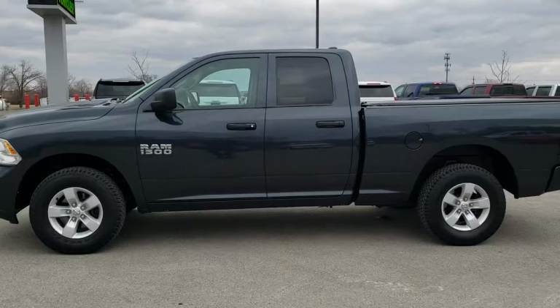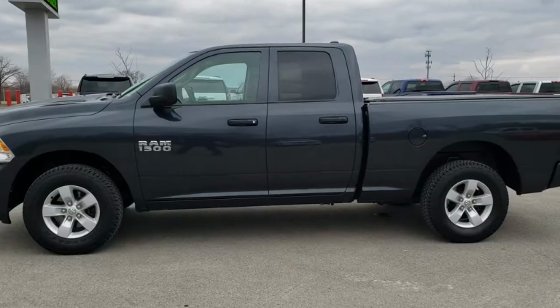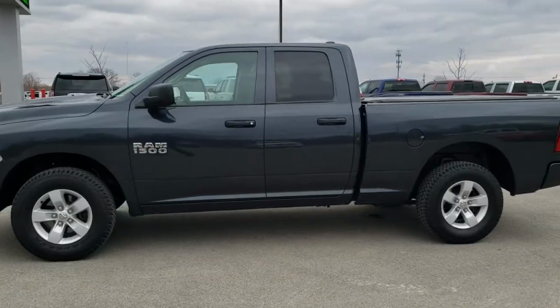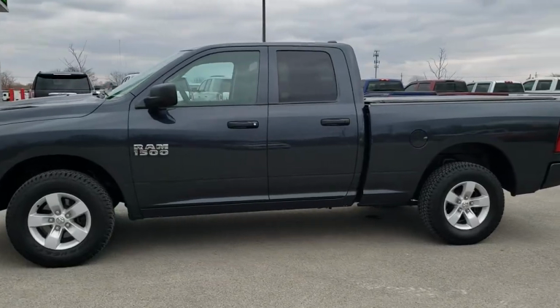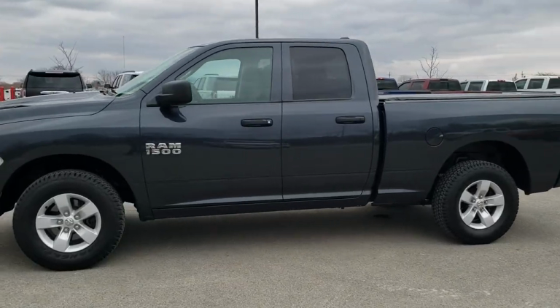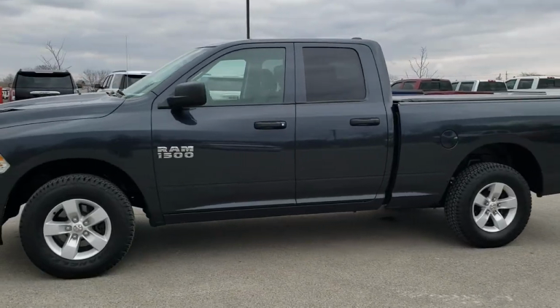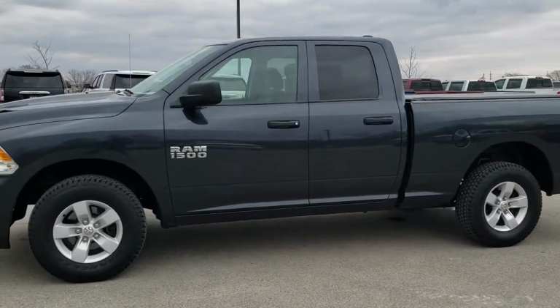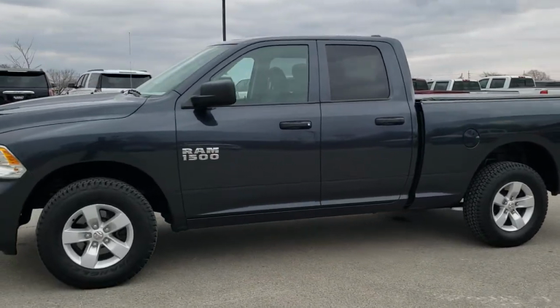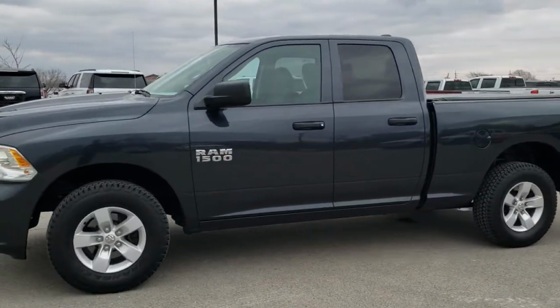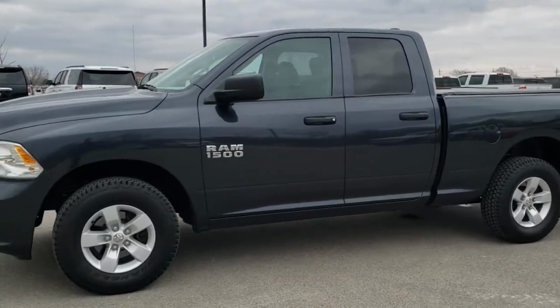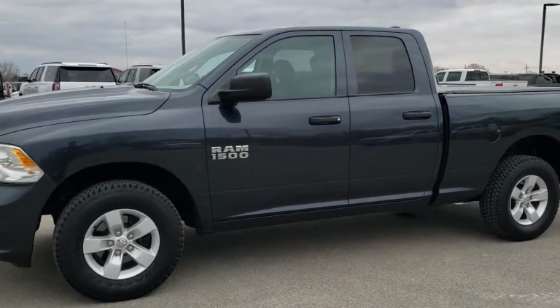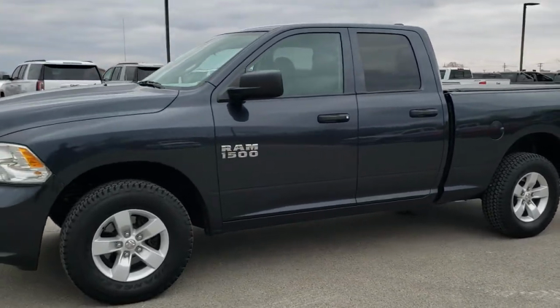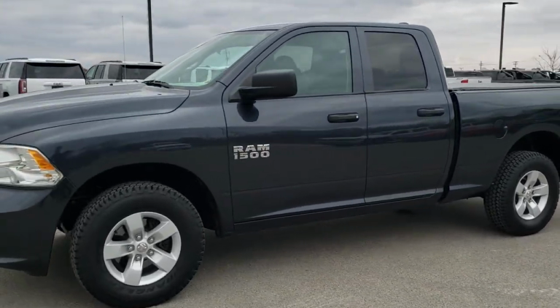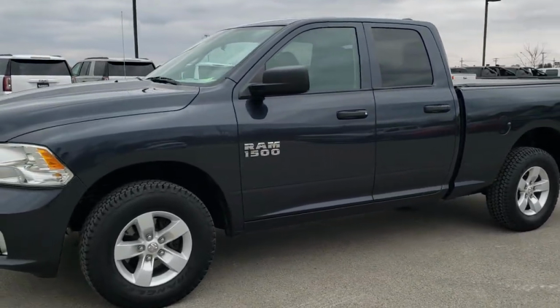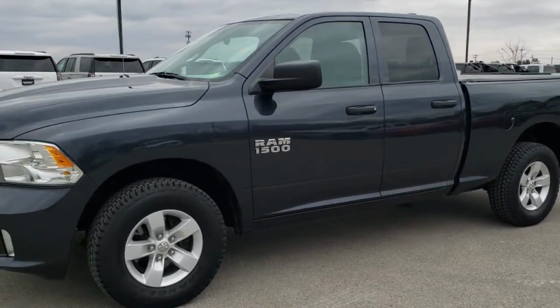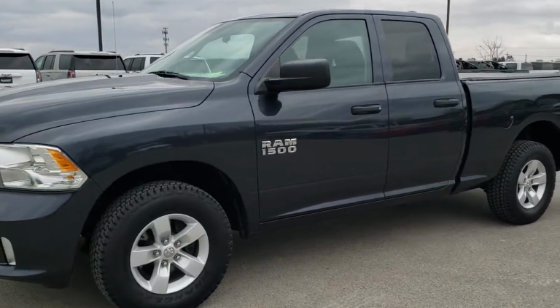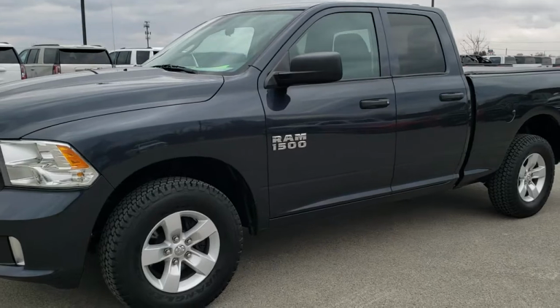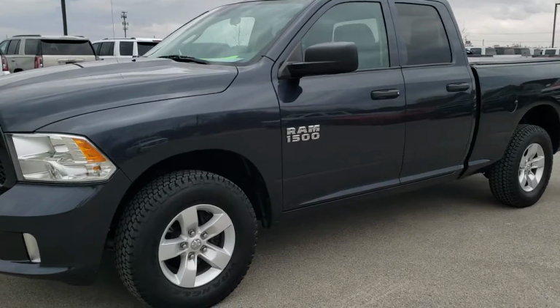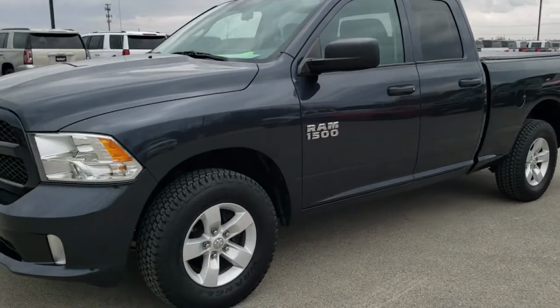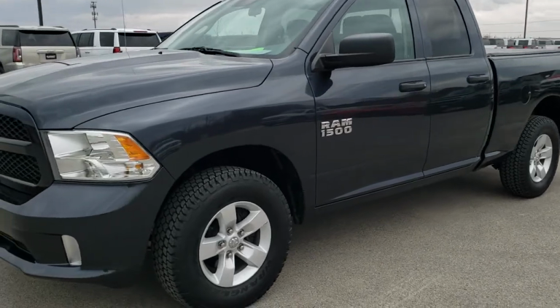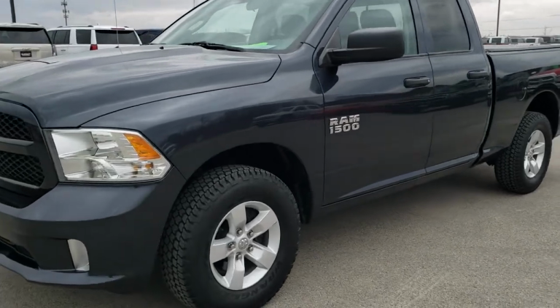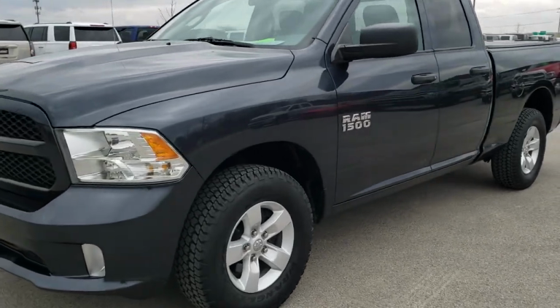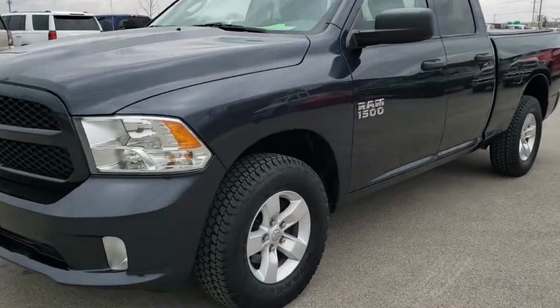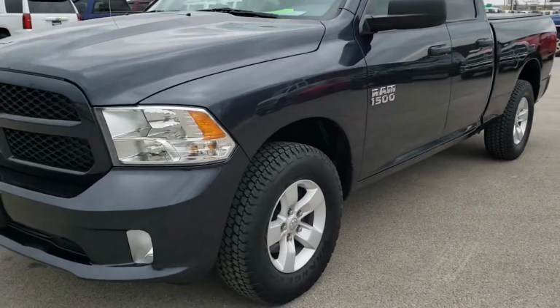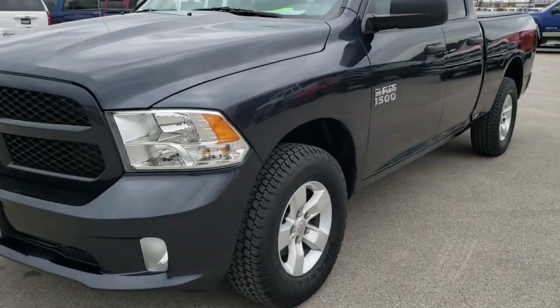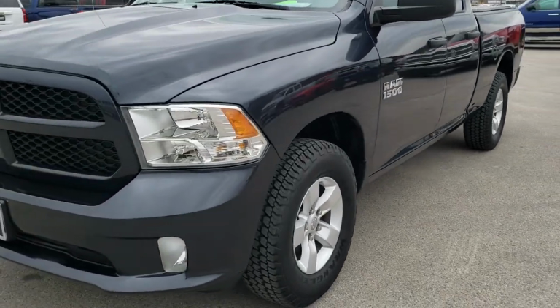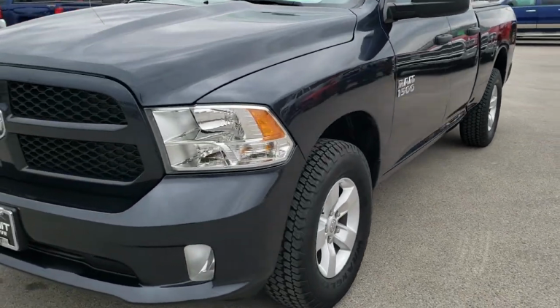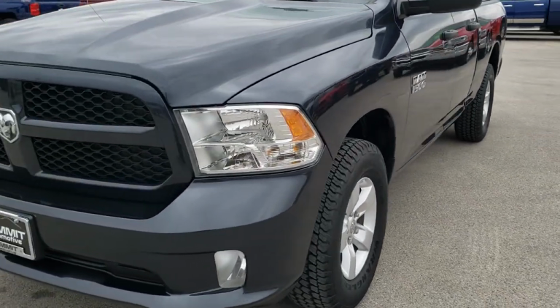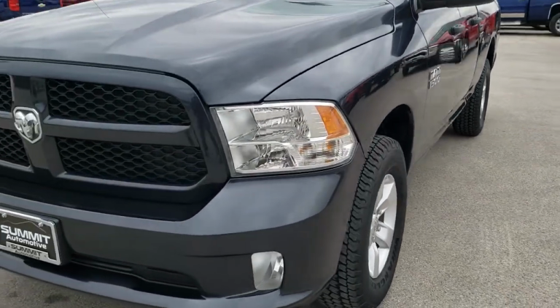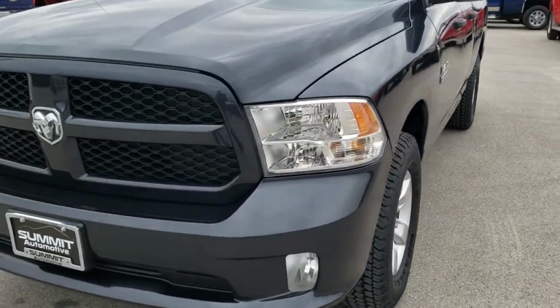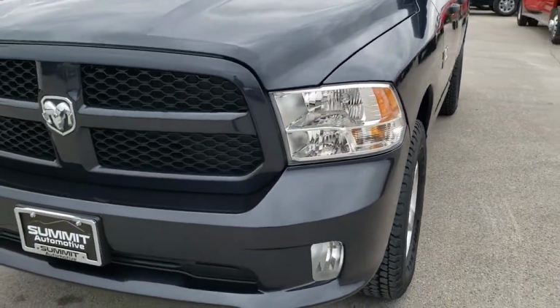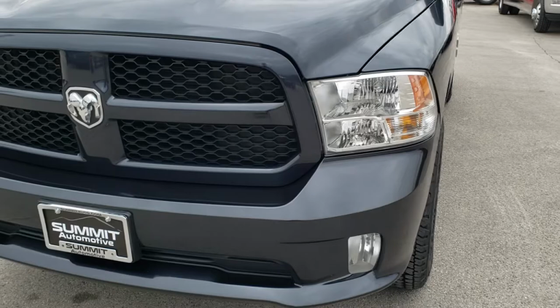This is stock number 9T267A. We are here at Summit Automotive in Fond du Lac, Wisconsin — your new and used Ram and light duty truck headquarters.